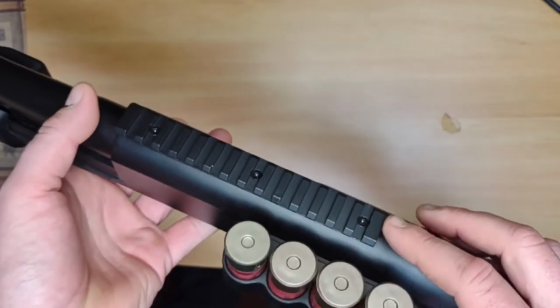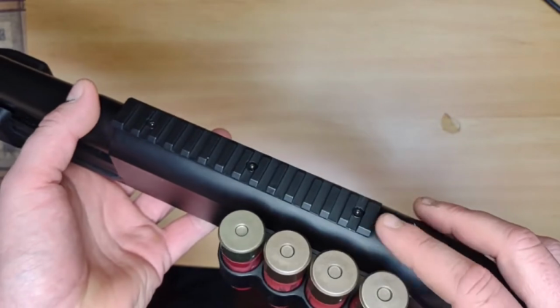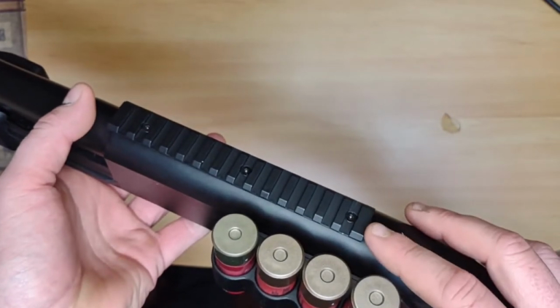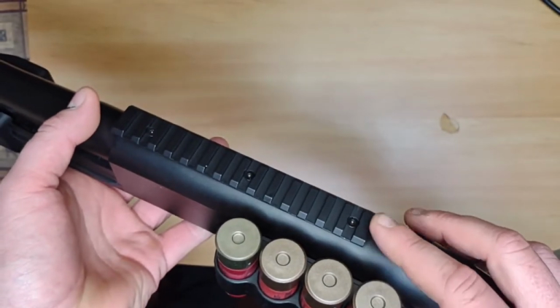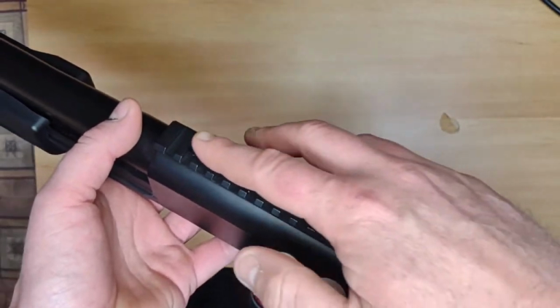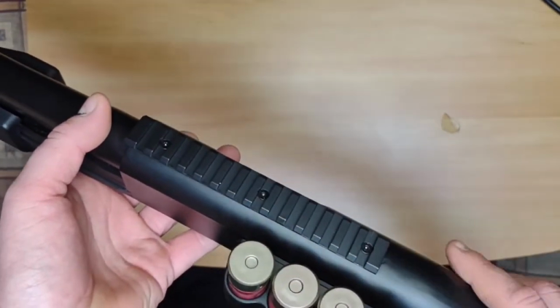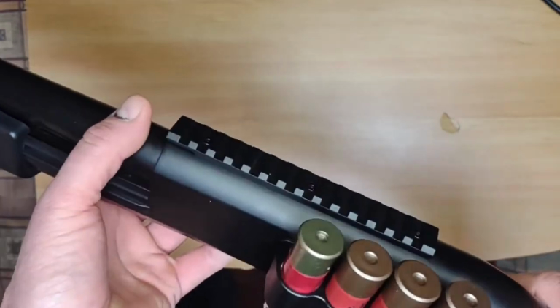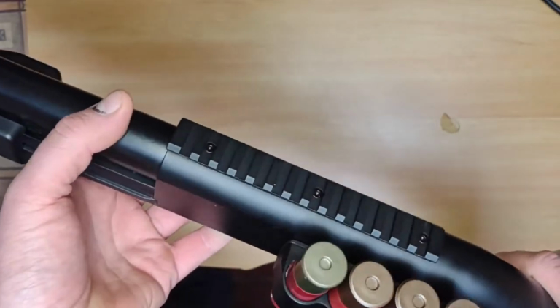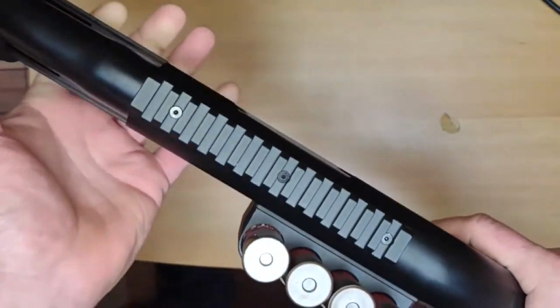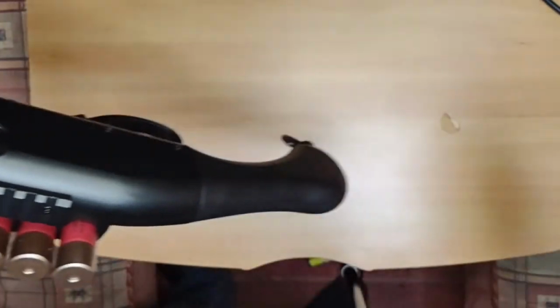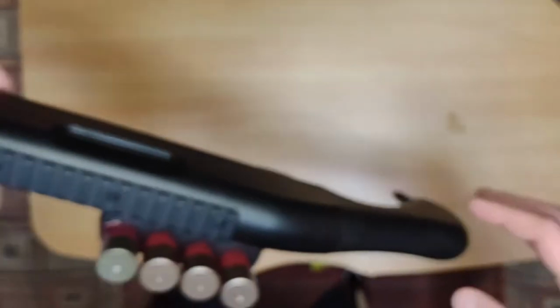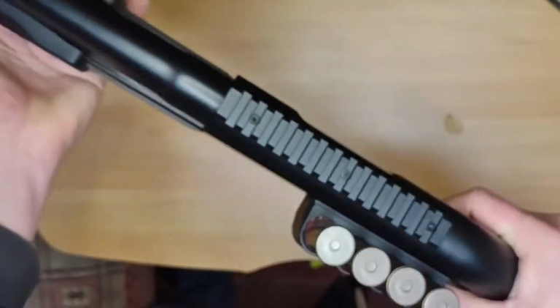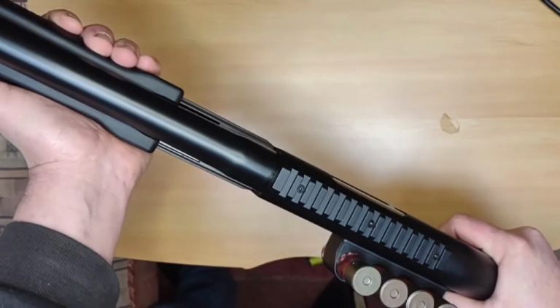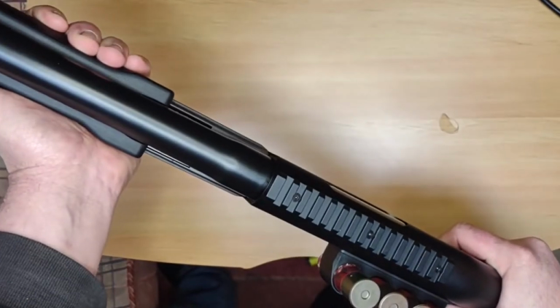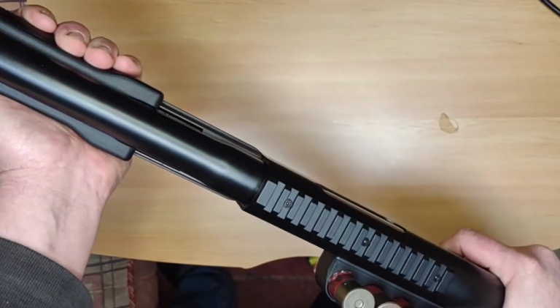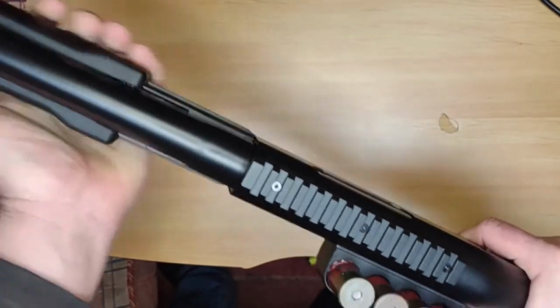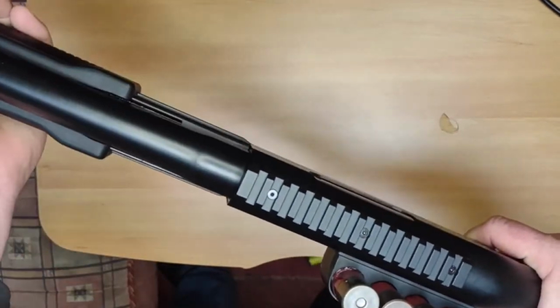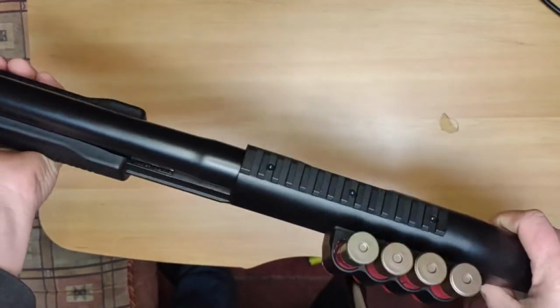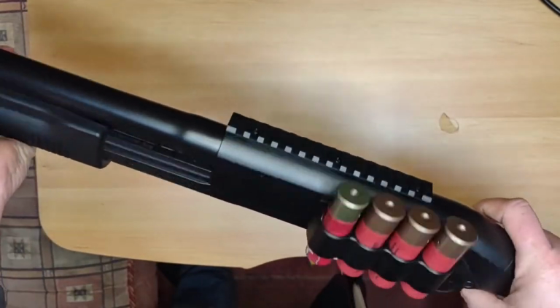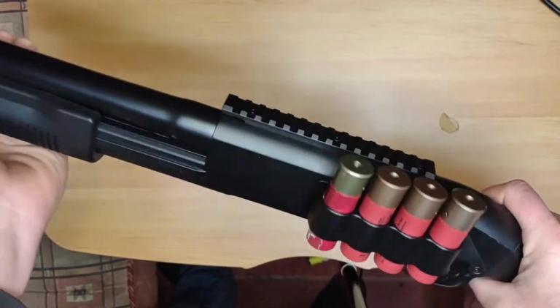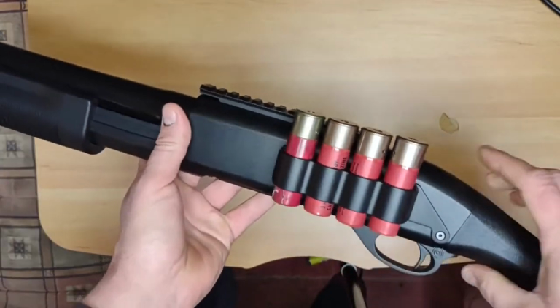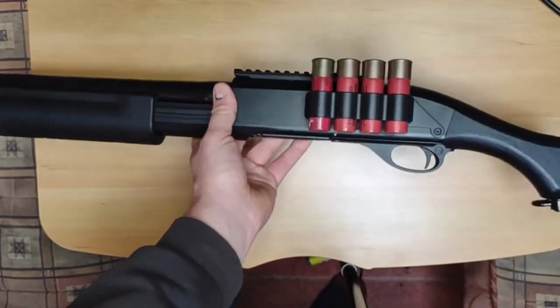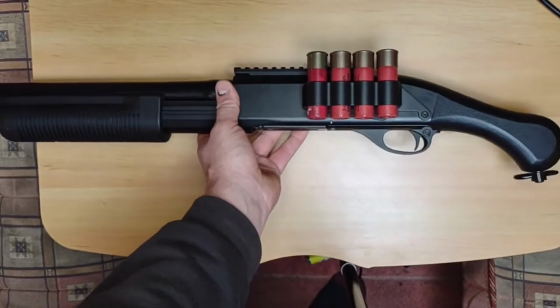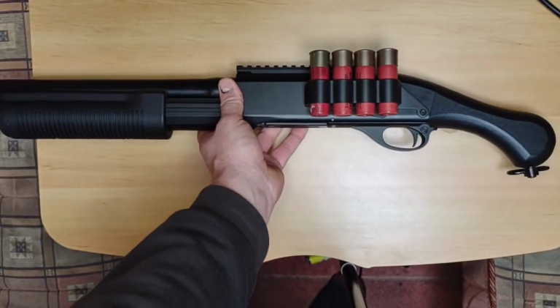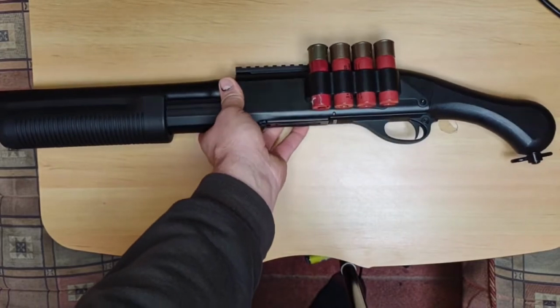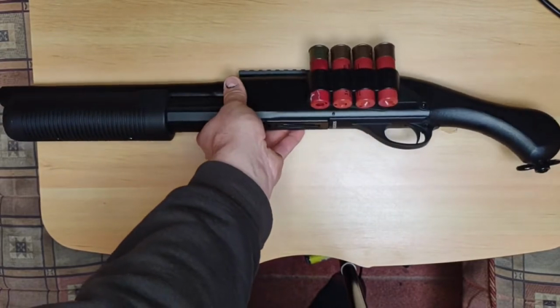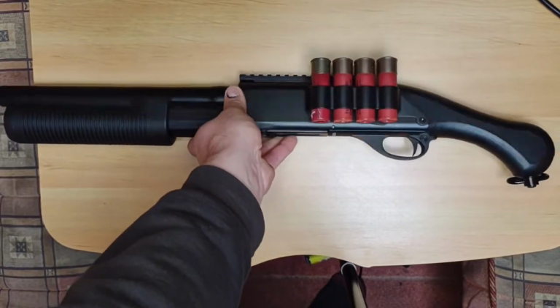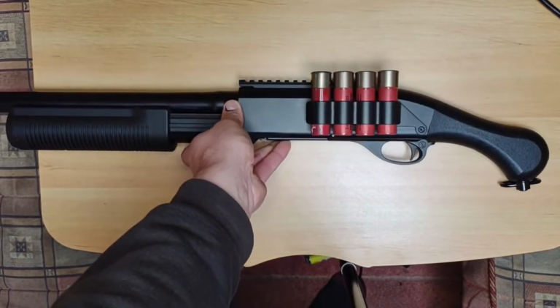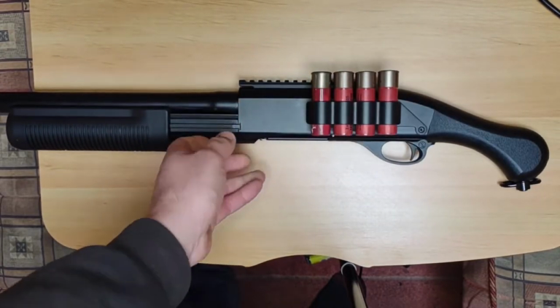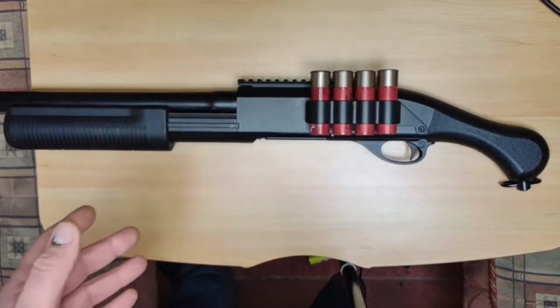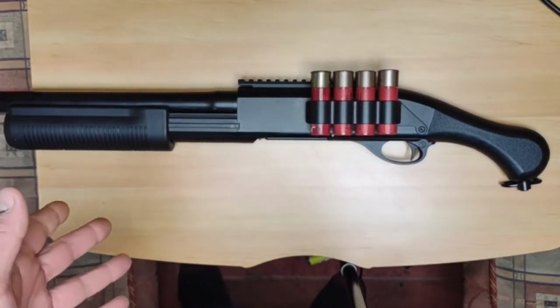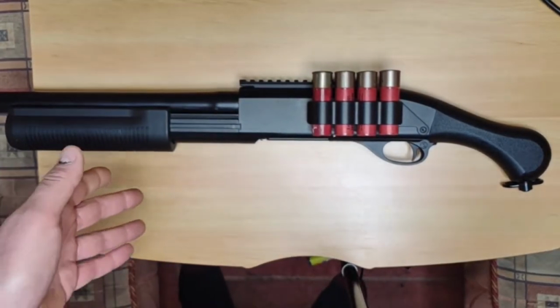Even if you had a little pistol grip sight or something like that — but most of the time this will be down at your hip and you'll just be racking shots out of it. It will get the job done, particularly at close range.